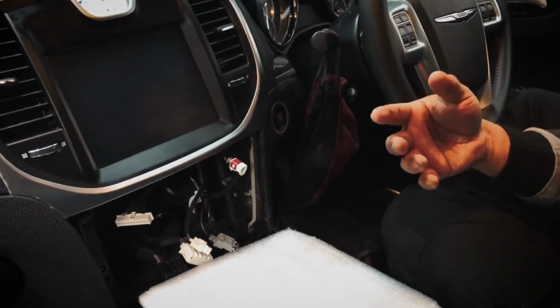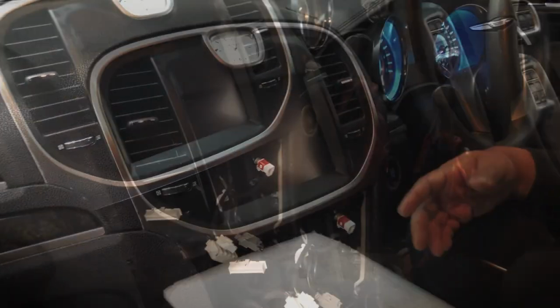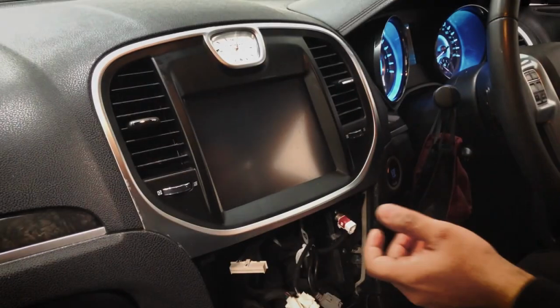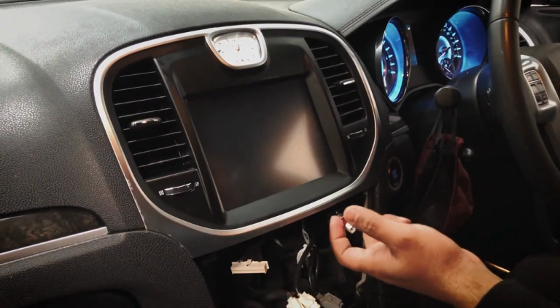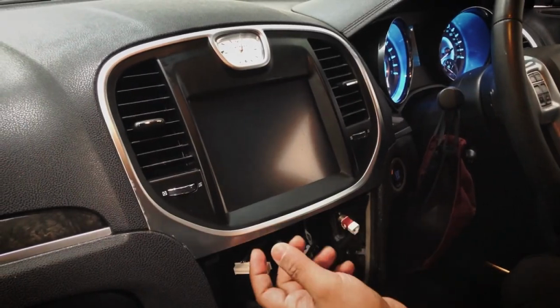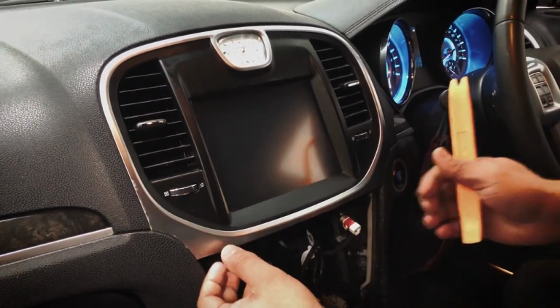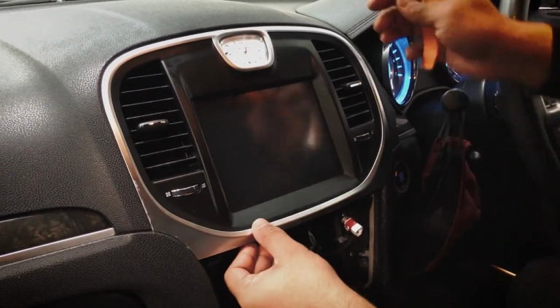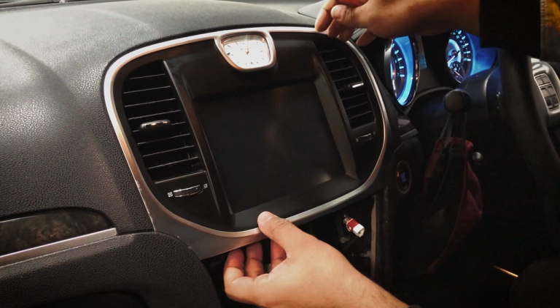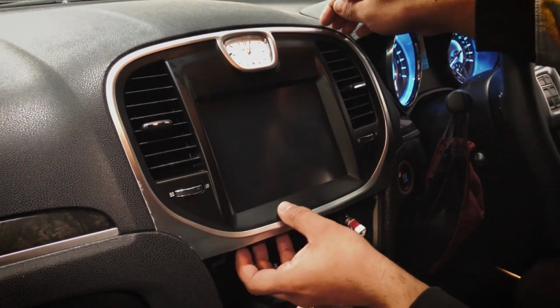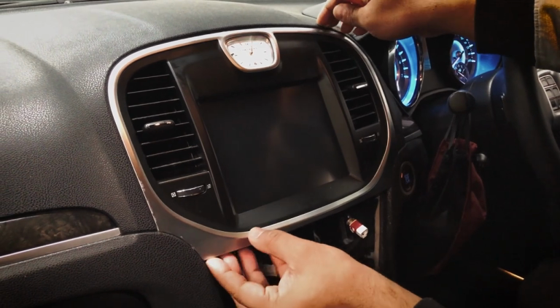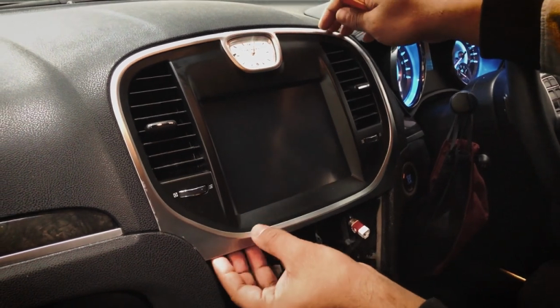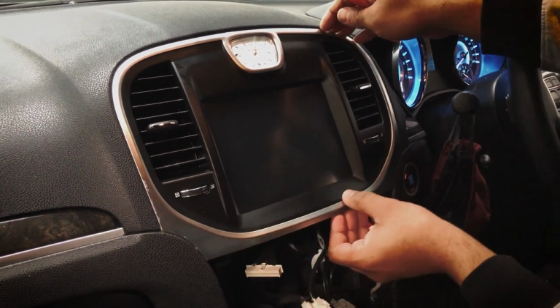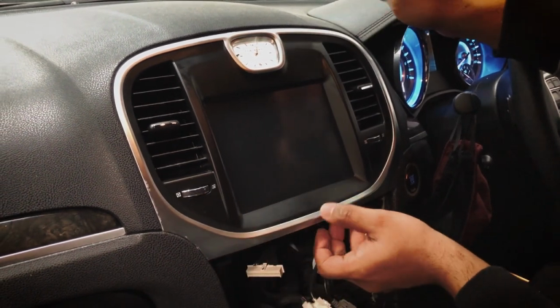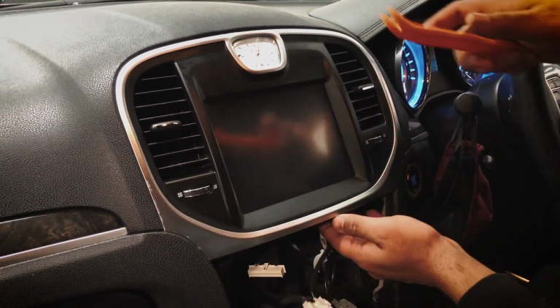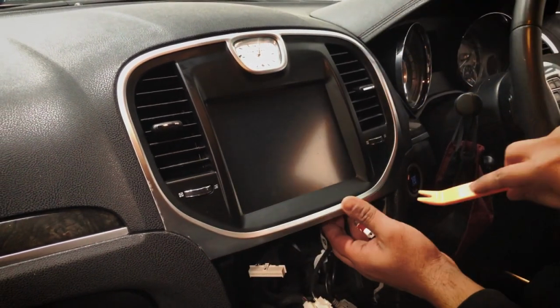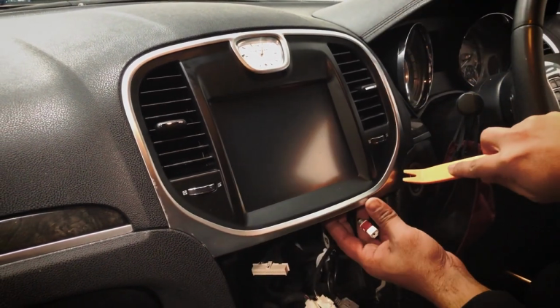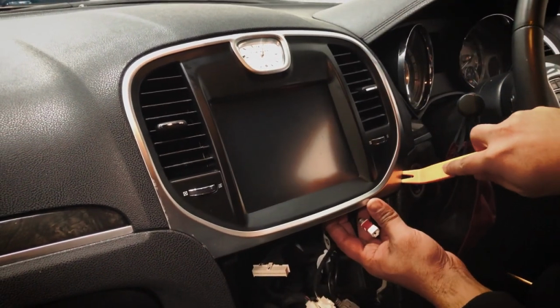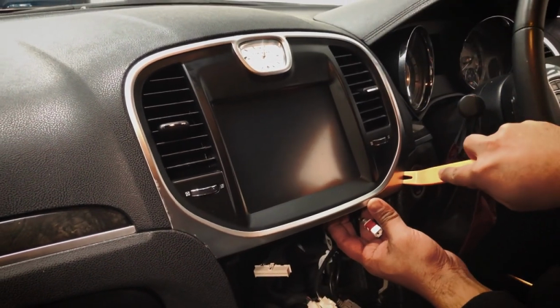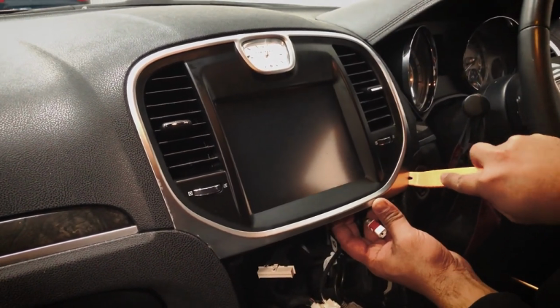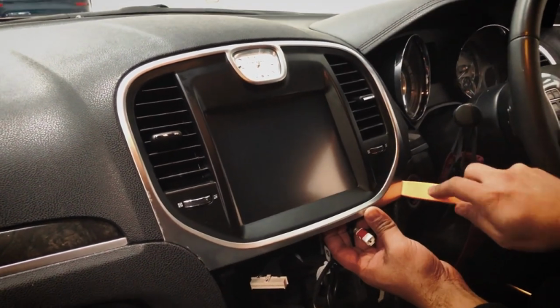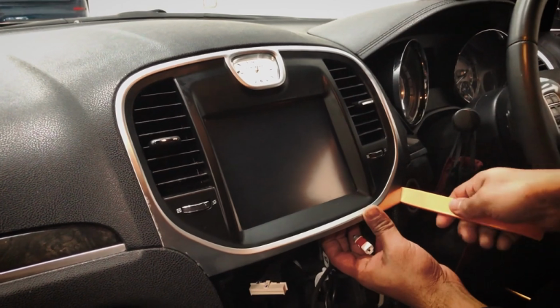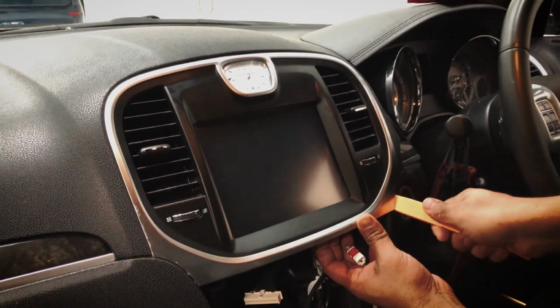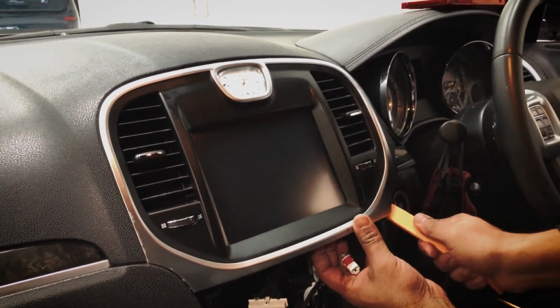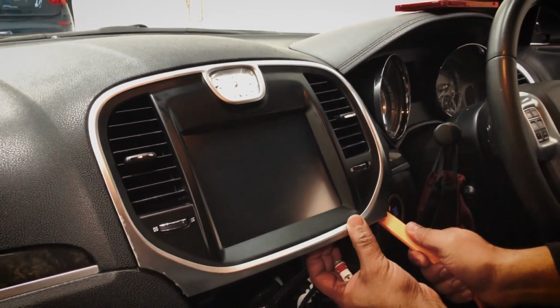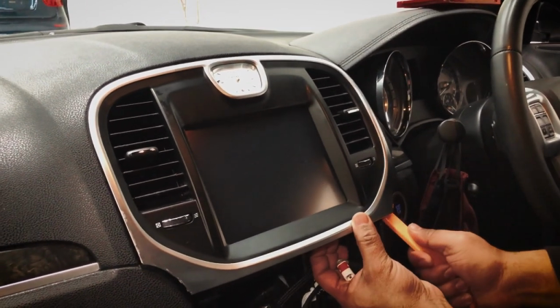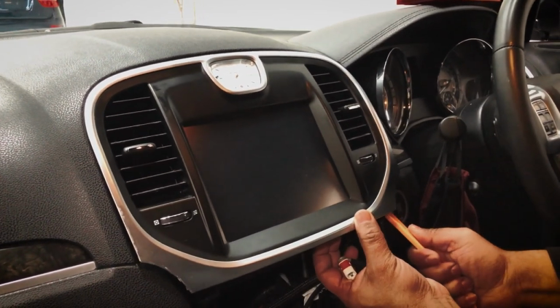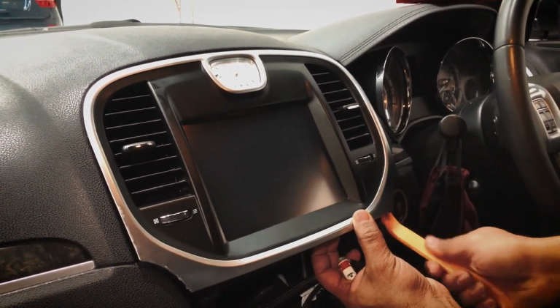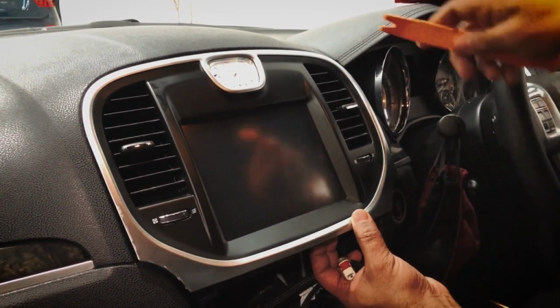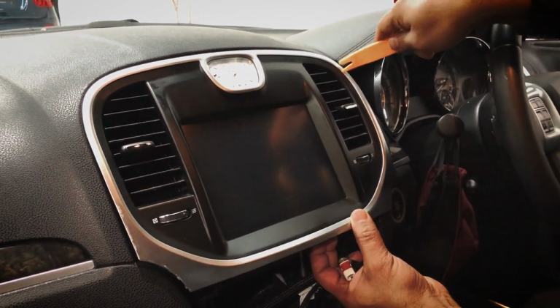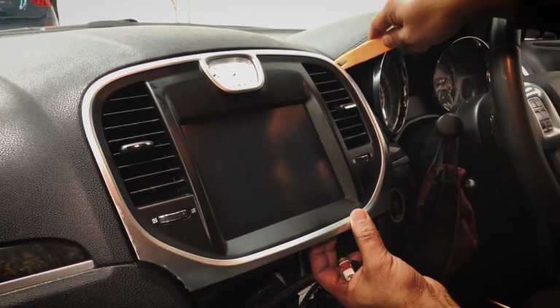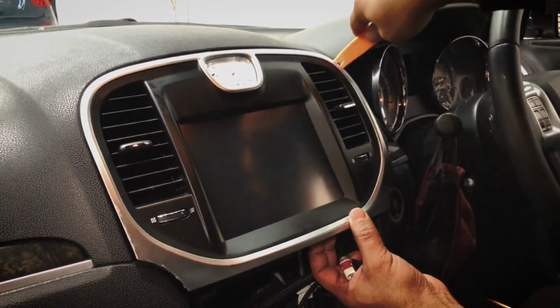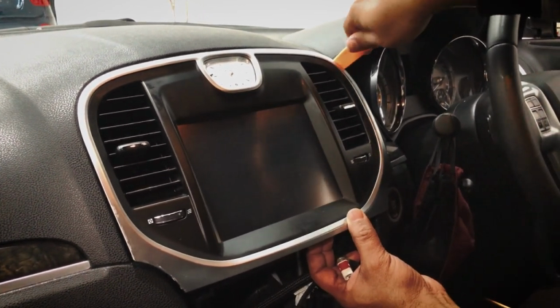Next we're going to take the screen out — it's also held by clips. We'll do the same thing: pop the panel tool into the gap and try to unclip it.